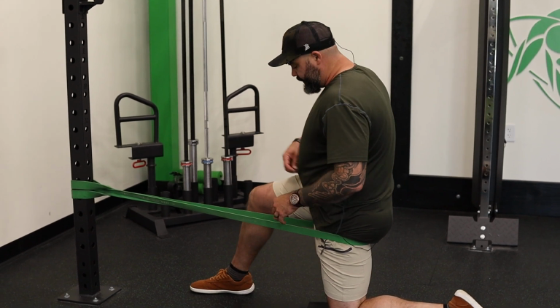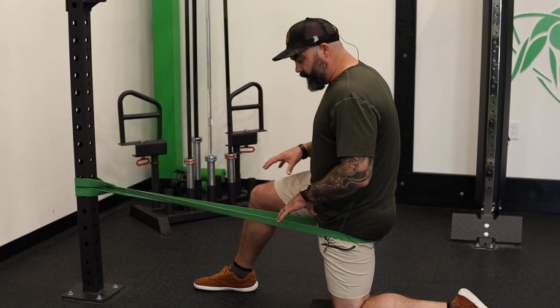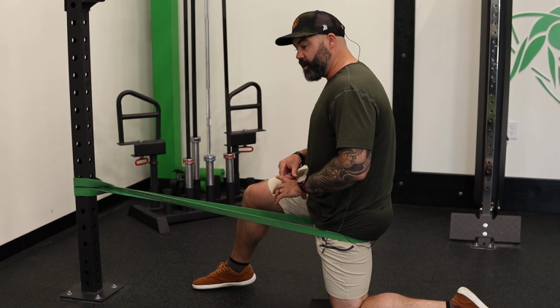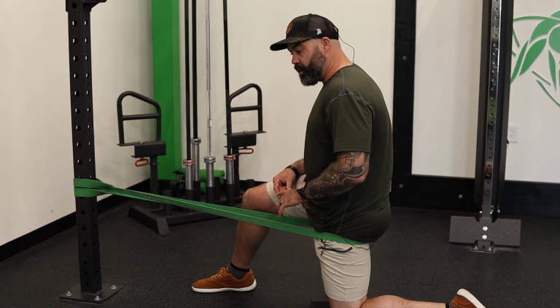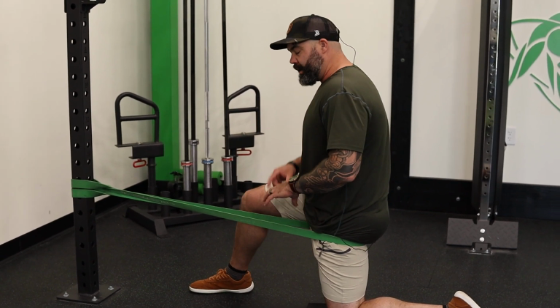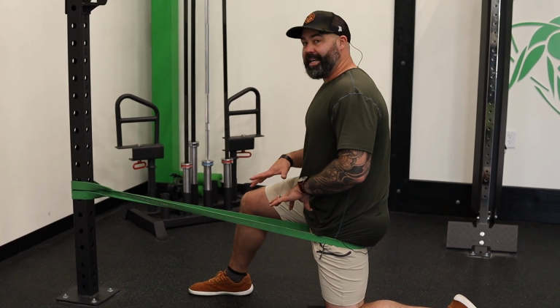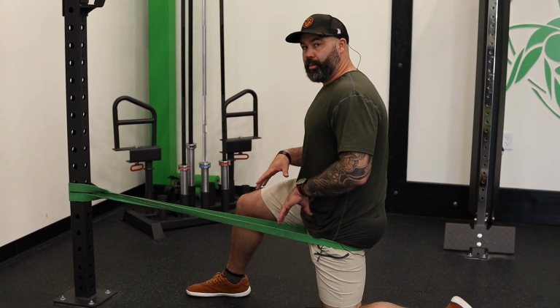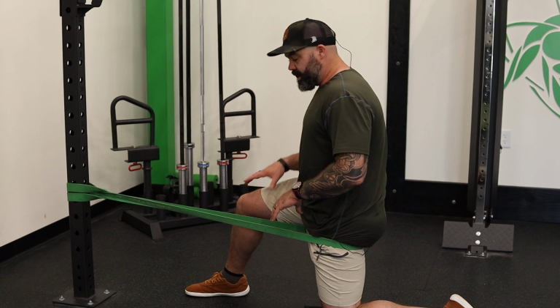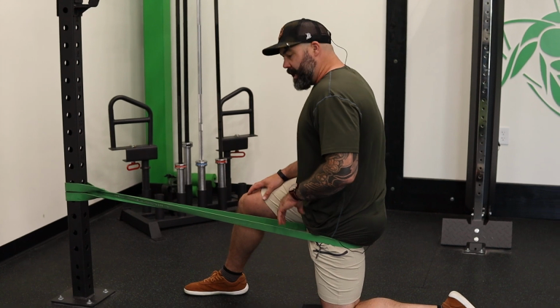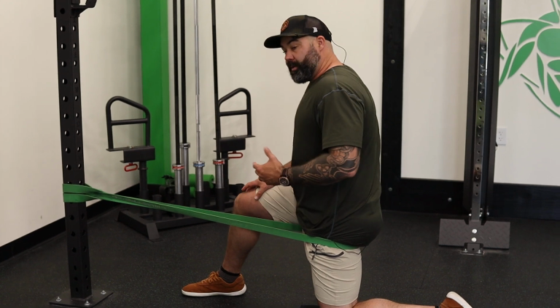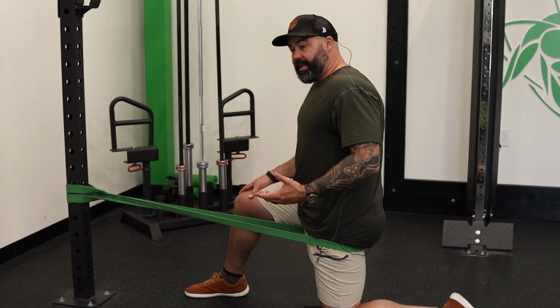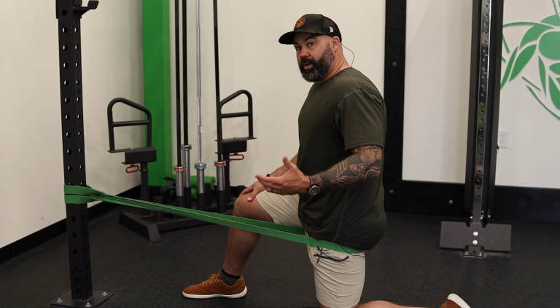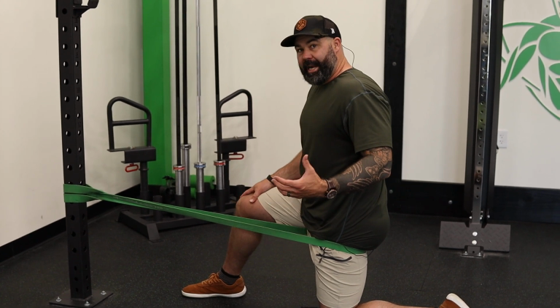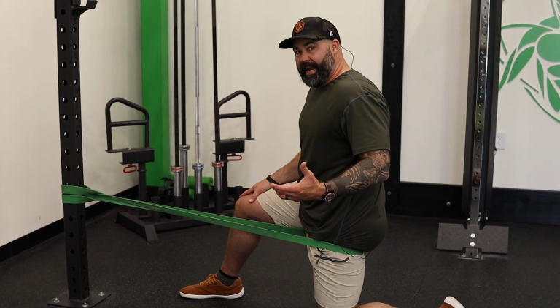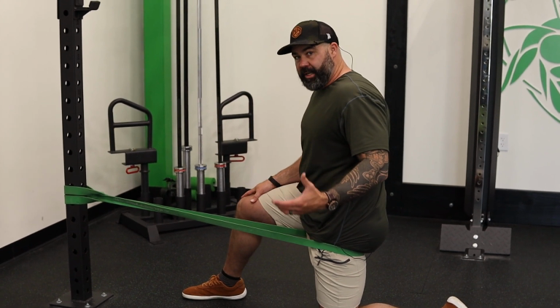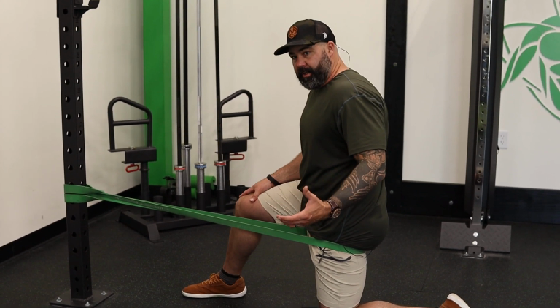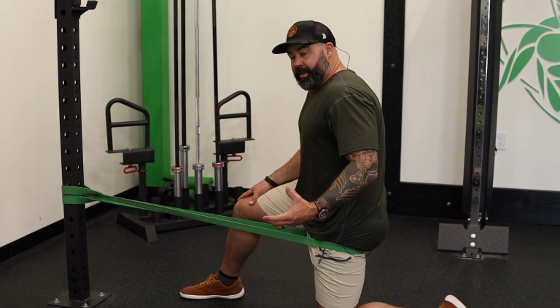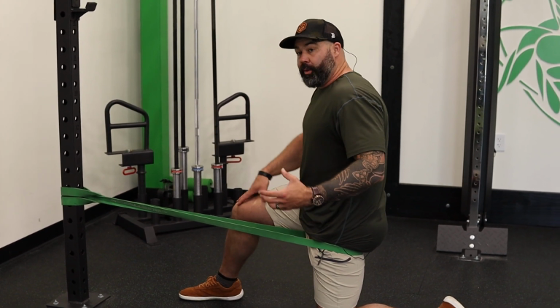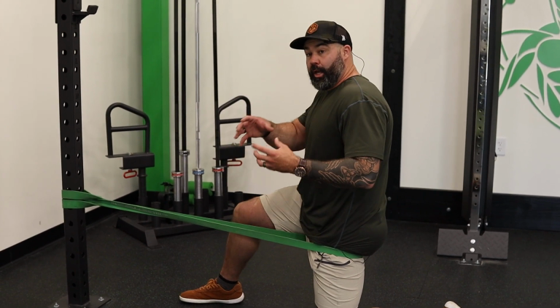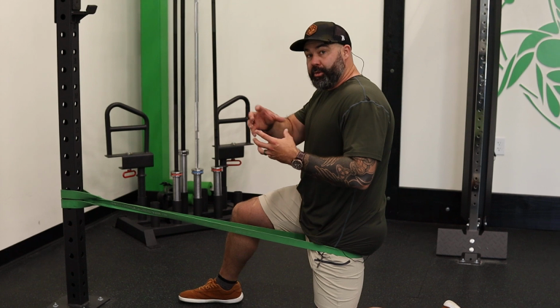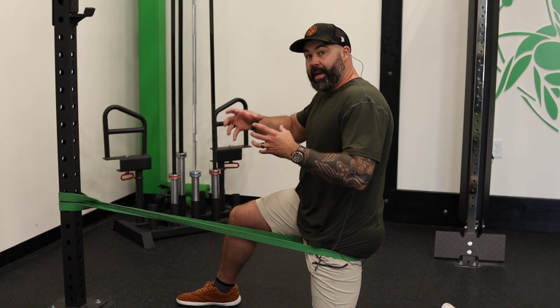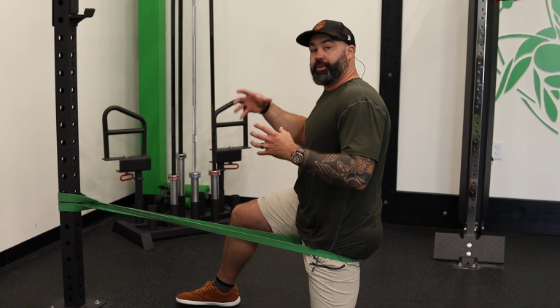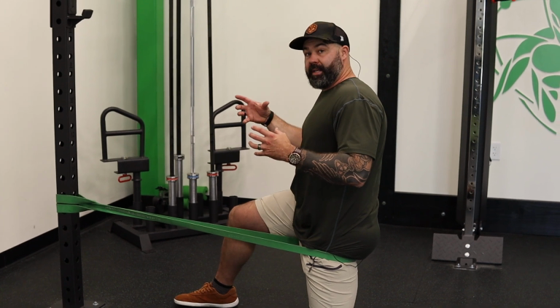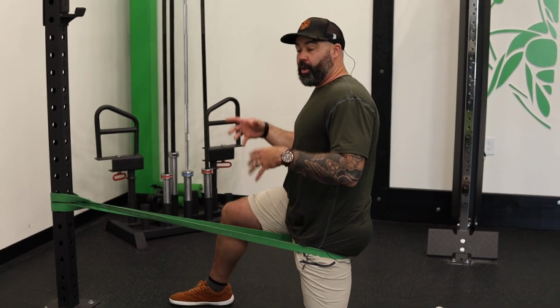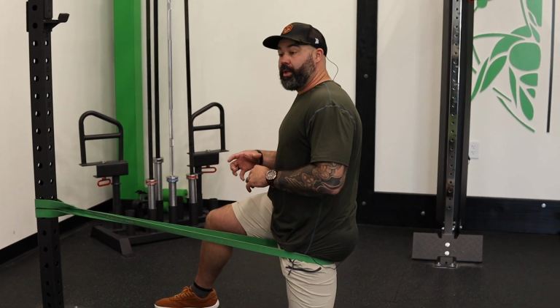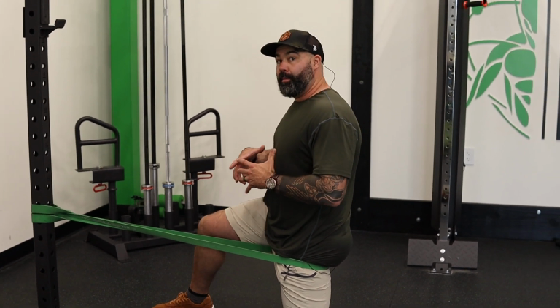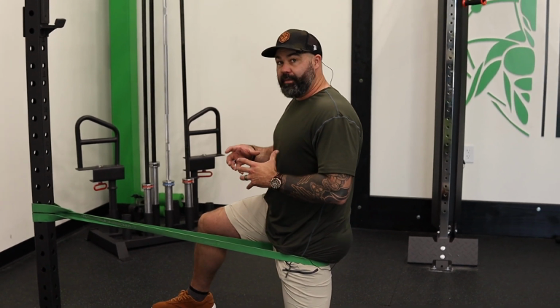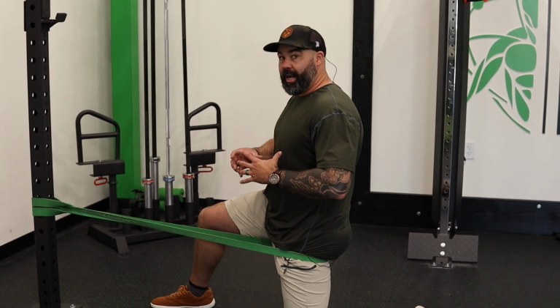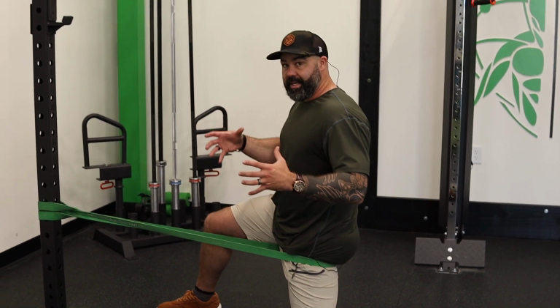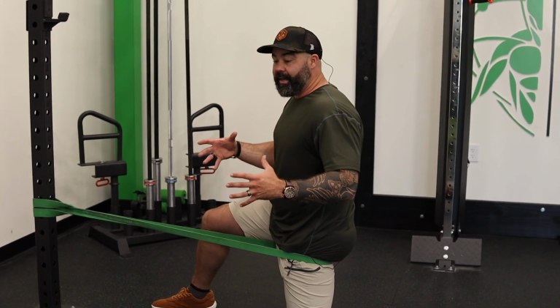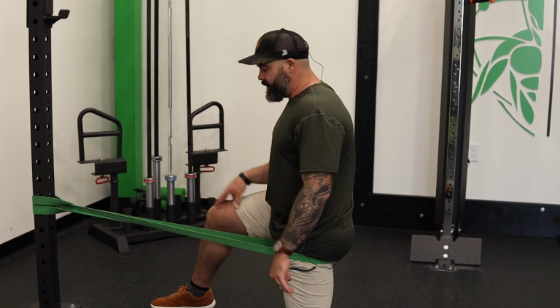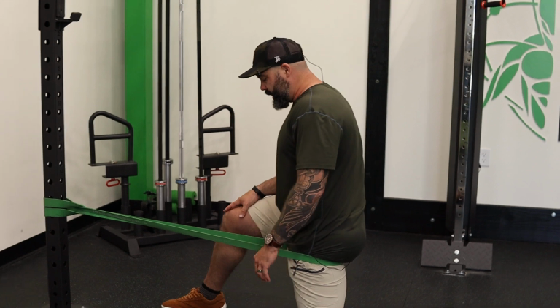Now, this one we actually do an active mobilization, and so I'm going to teach you a contract-relax sequence that's not only going to help you time out your two minutes, but also get you a lot more bang for your buck inside of that two minutes.